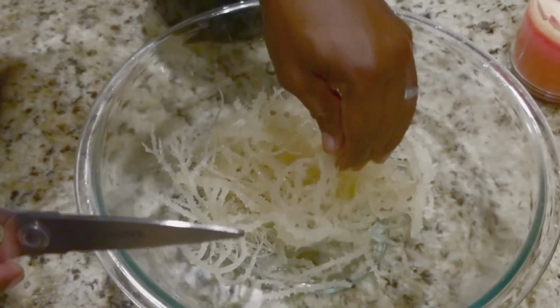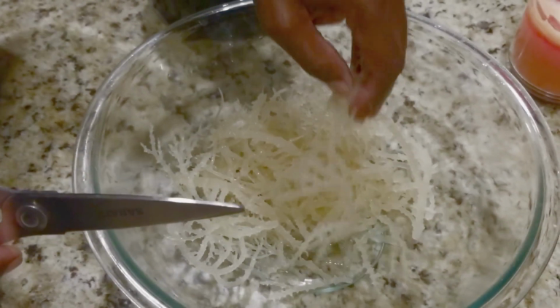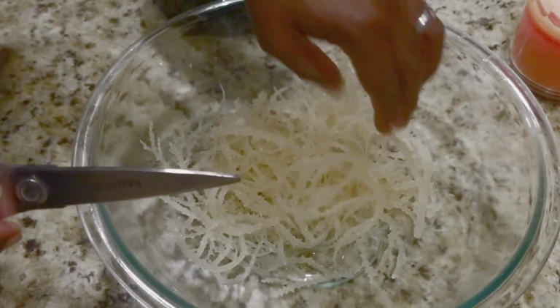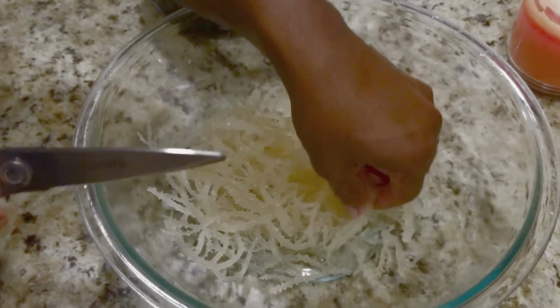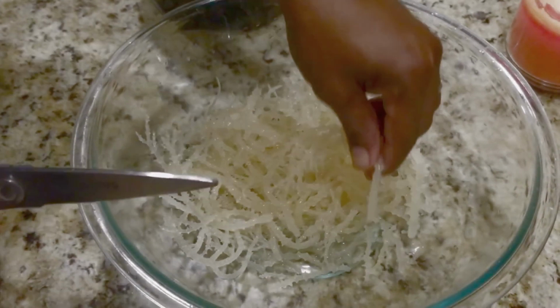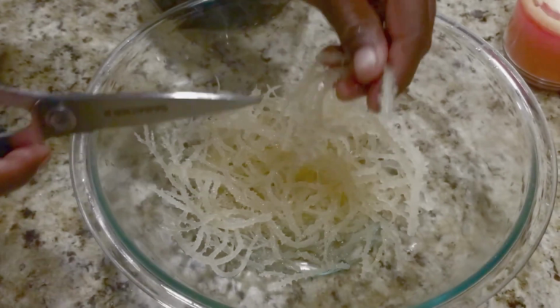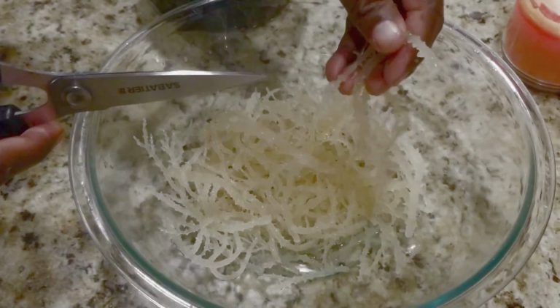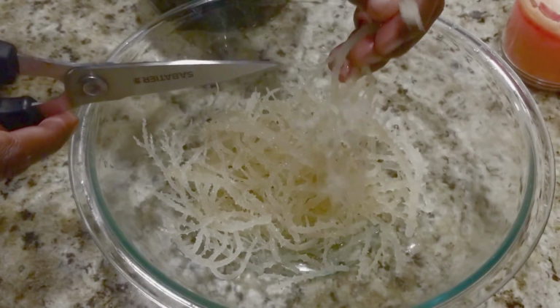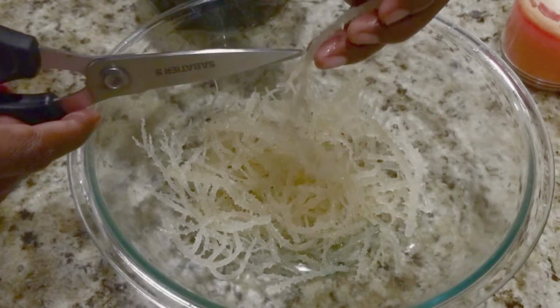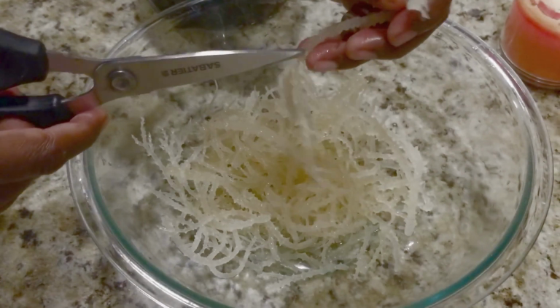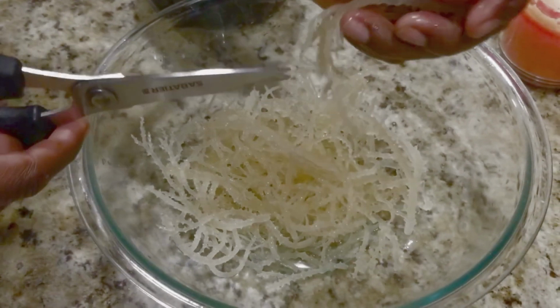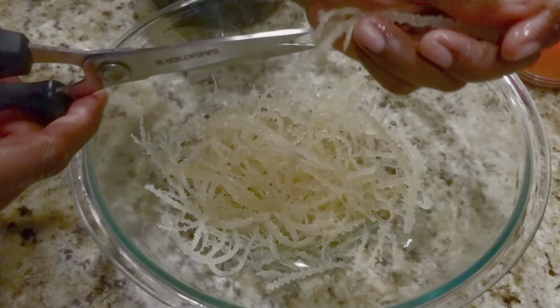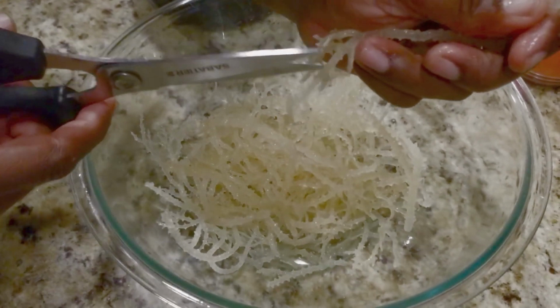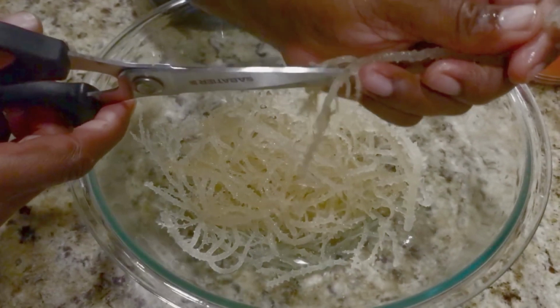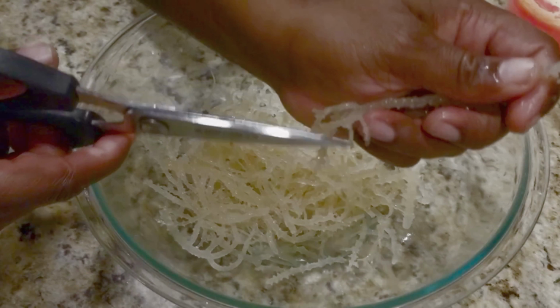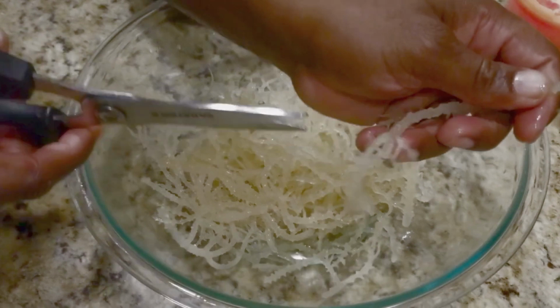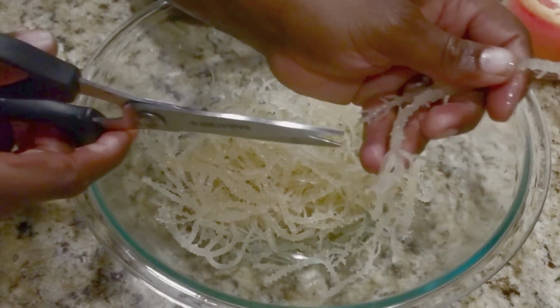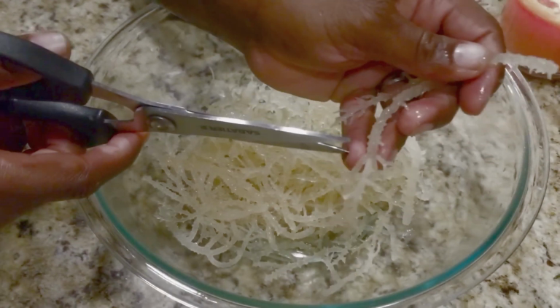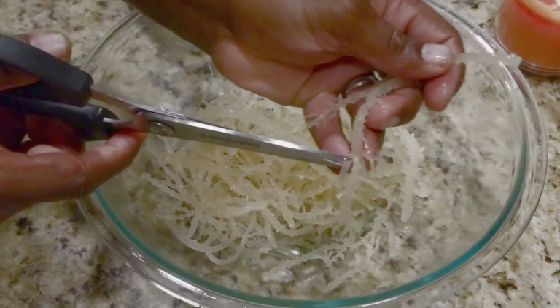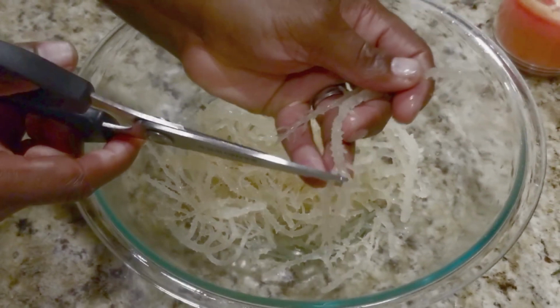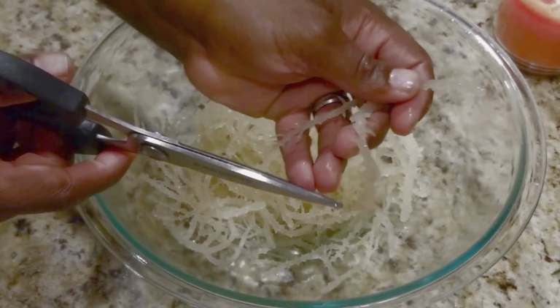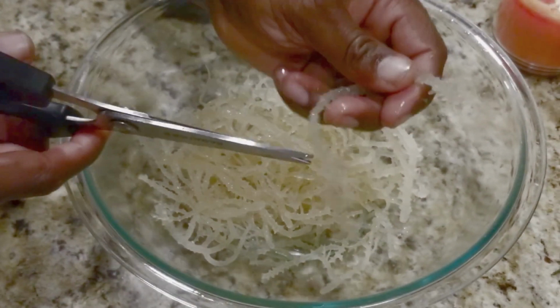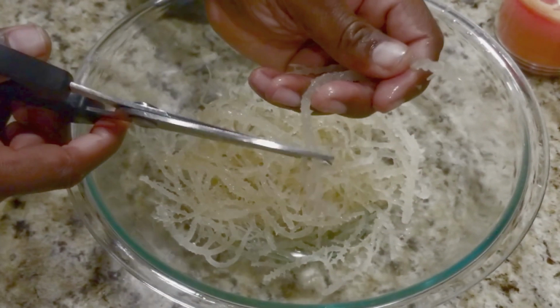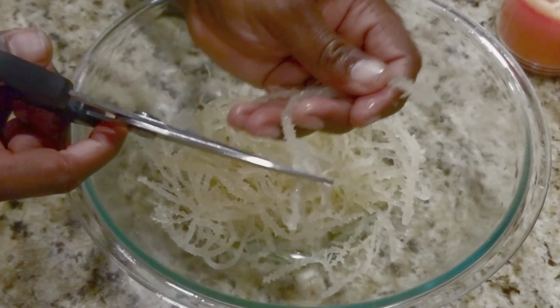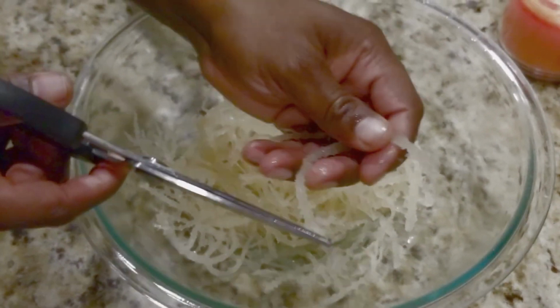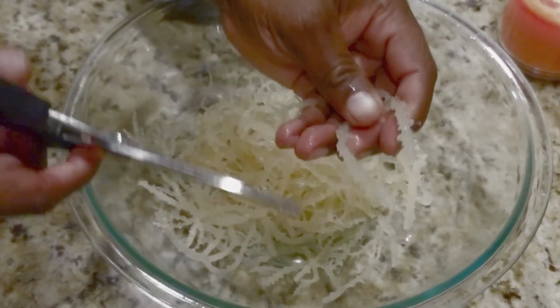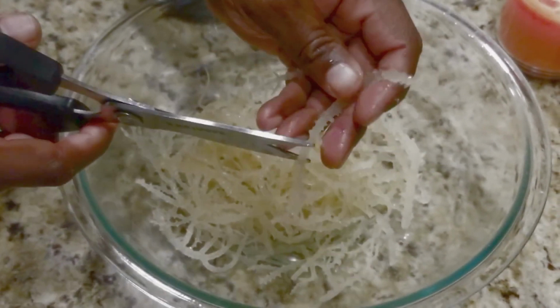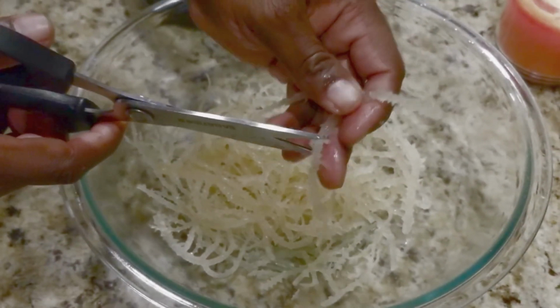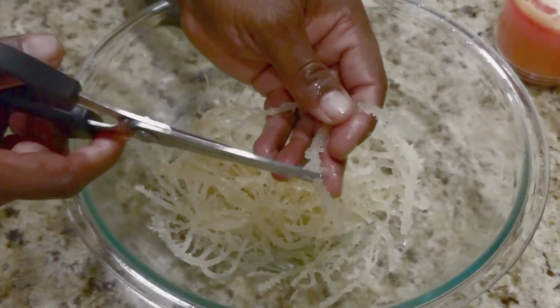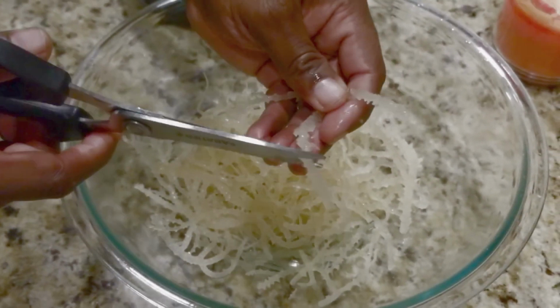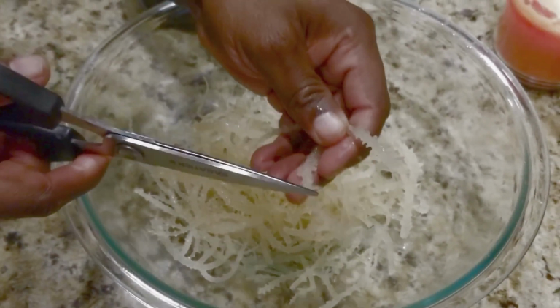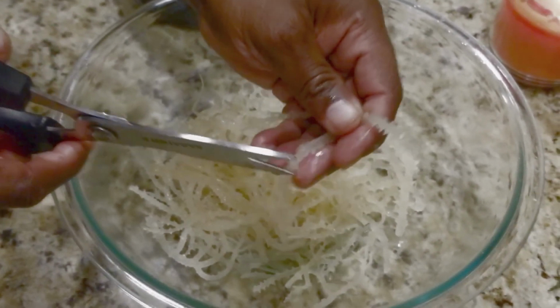Now we're going to go ahead and cut it into small pieces. For obvious reasons, we don't want it to get tangled in the blades of the blender.